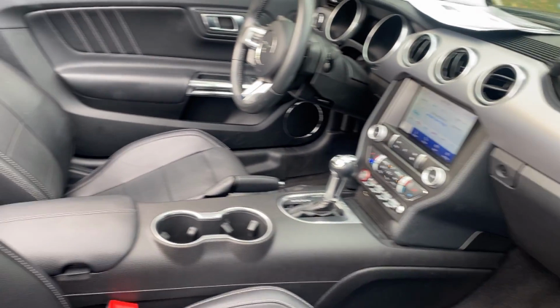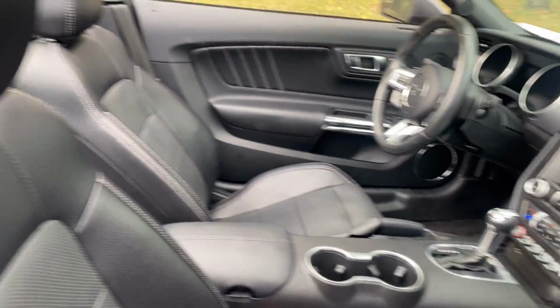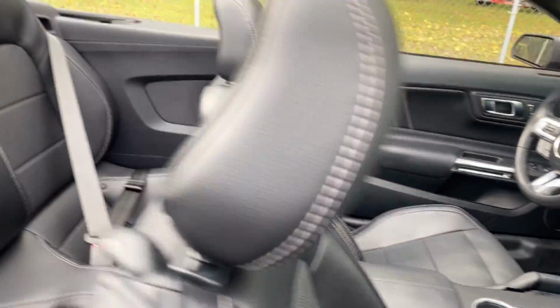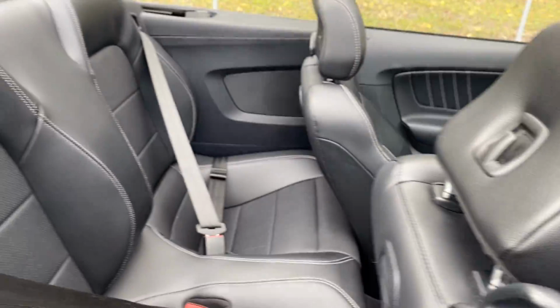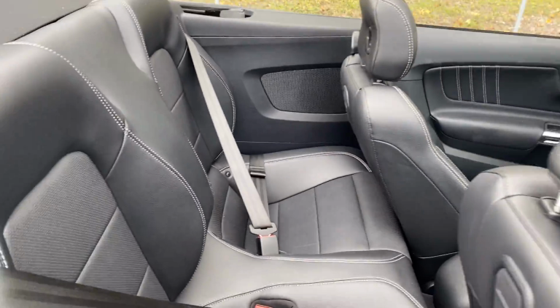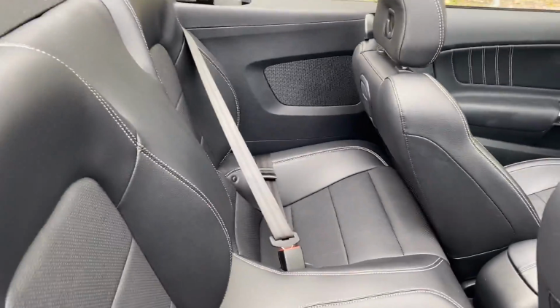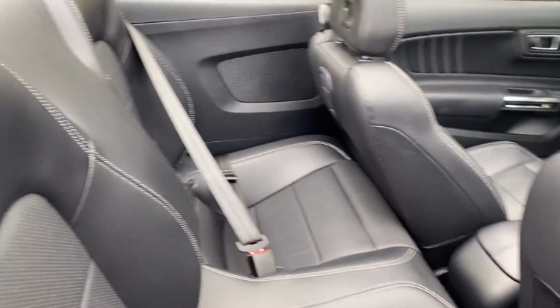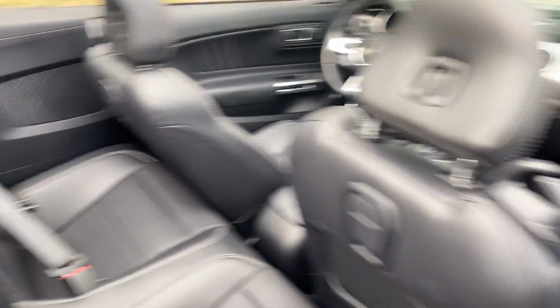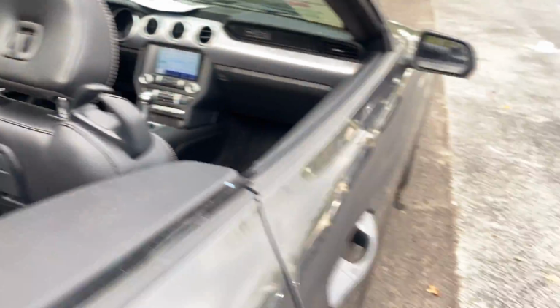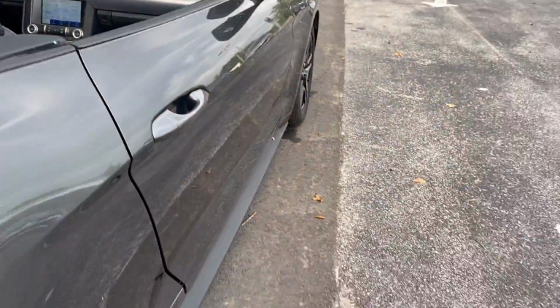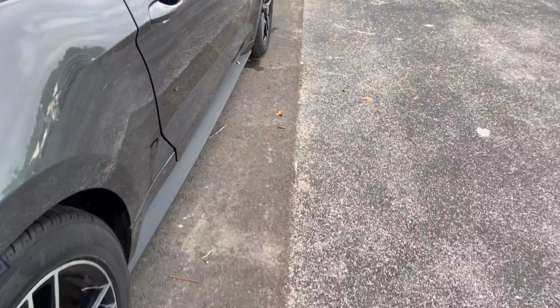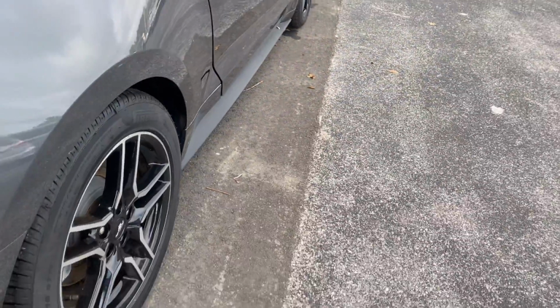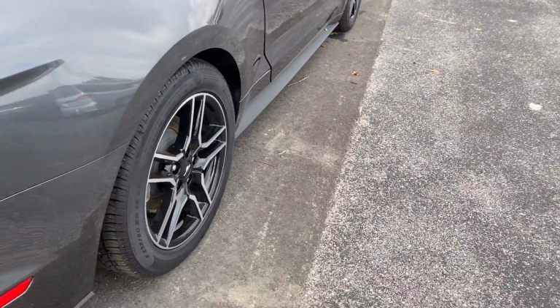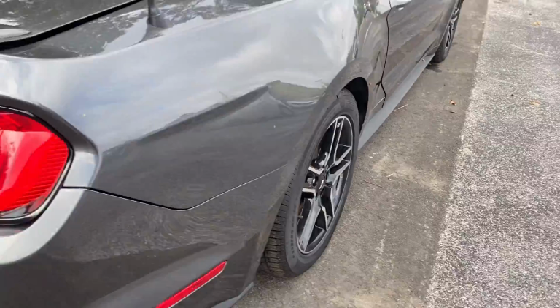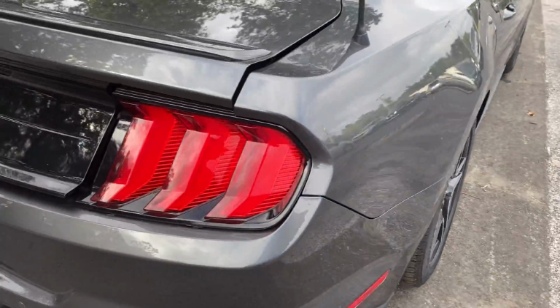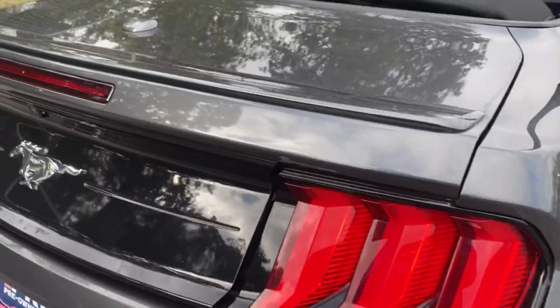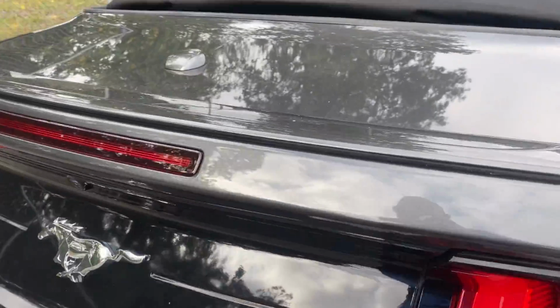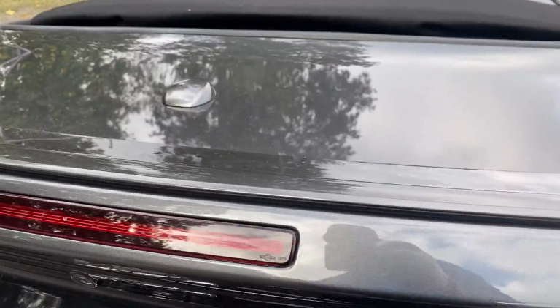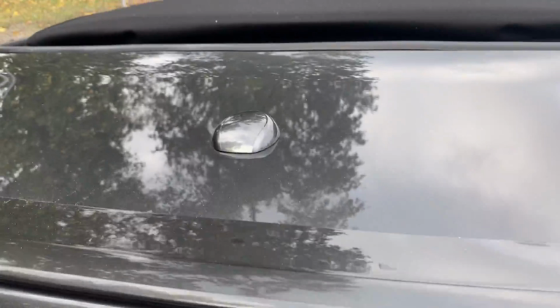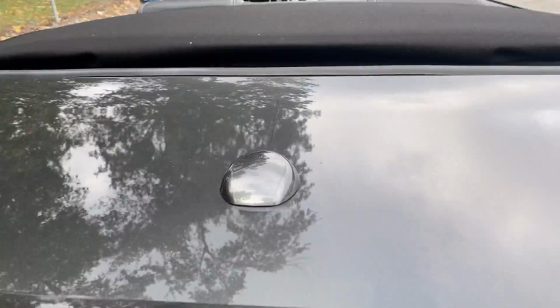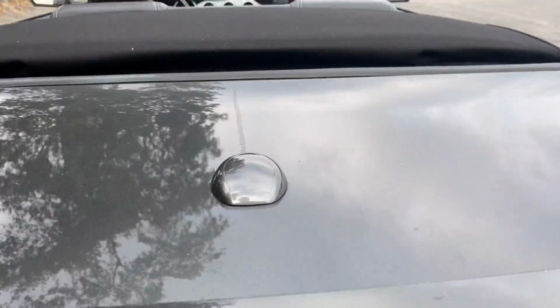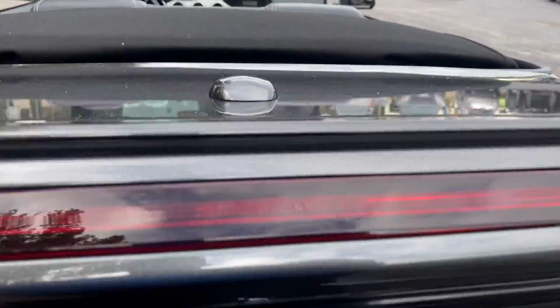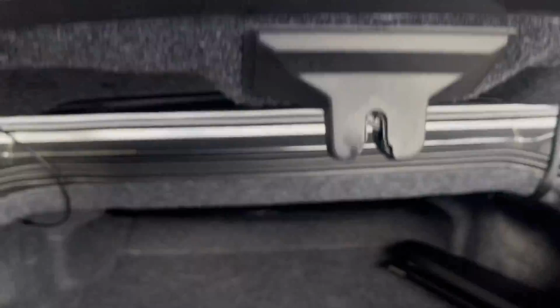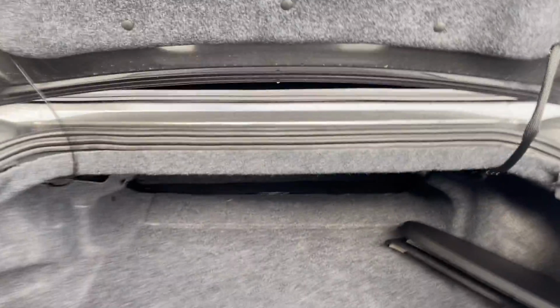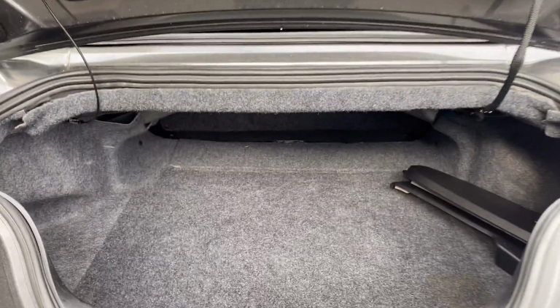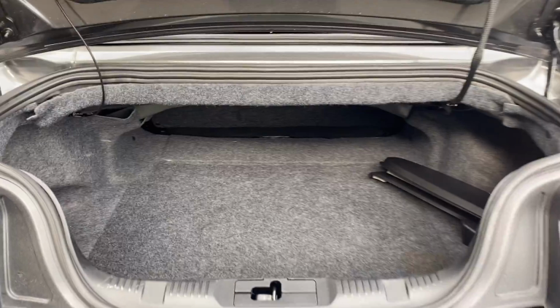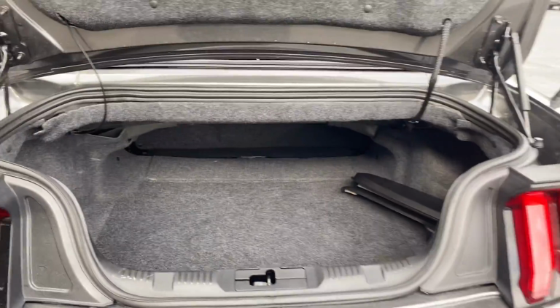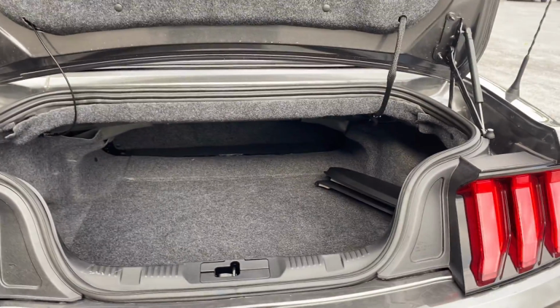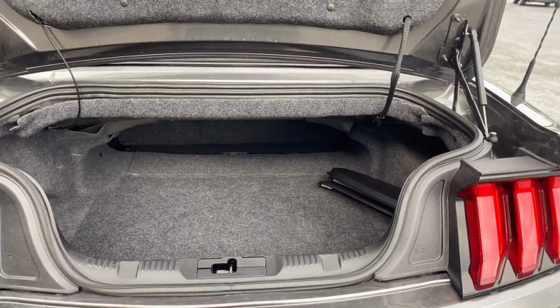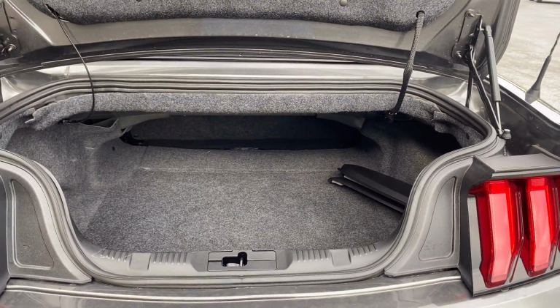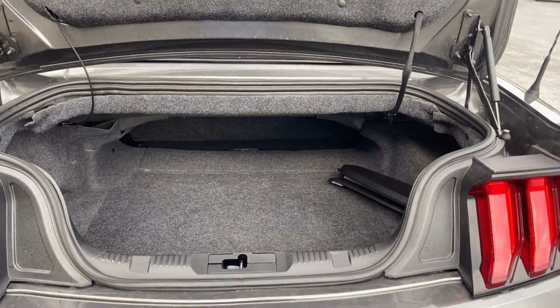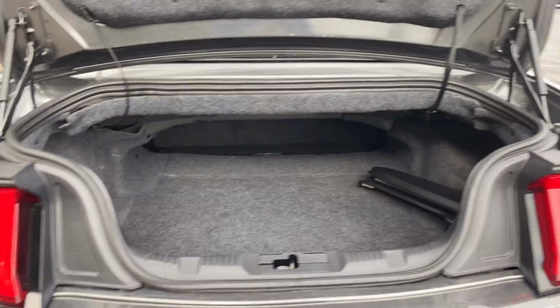Traction control. Here's a look at the rear seat. It has aluminum wheels, backup camera, rear-lift spoiler, backup sensors, and here's a look at the trunk area with the top in the down position.